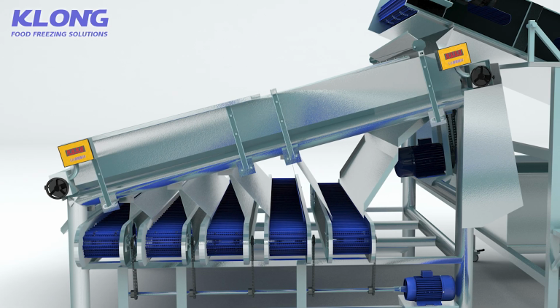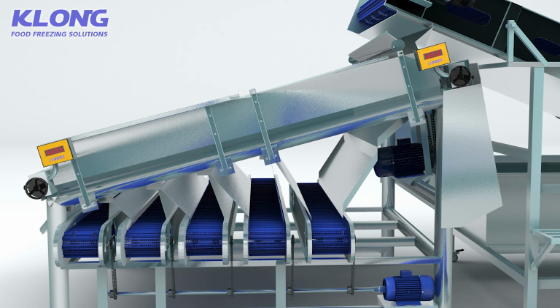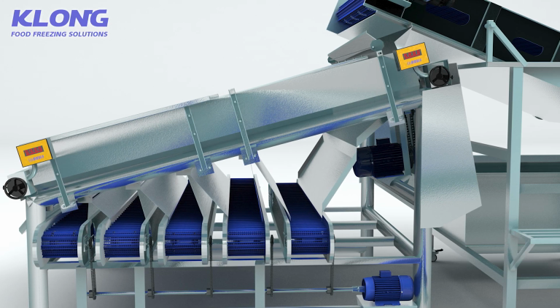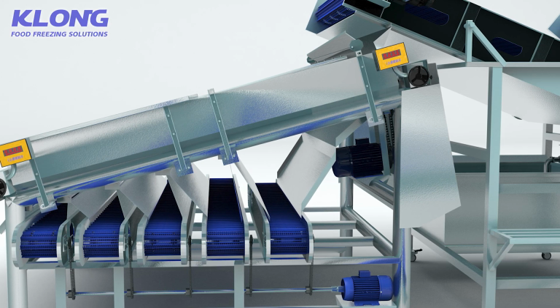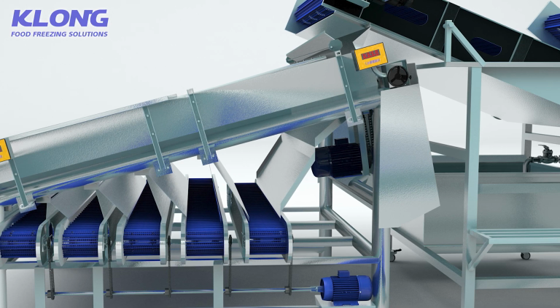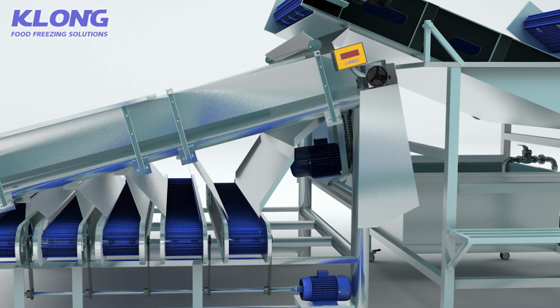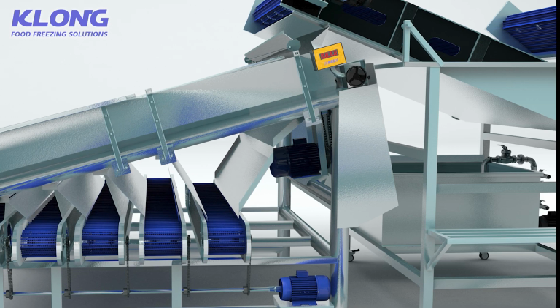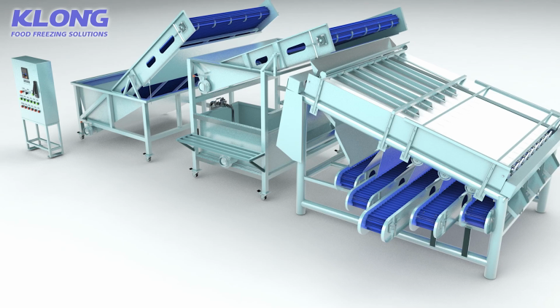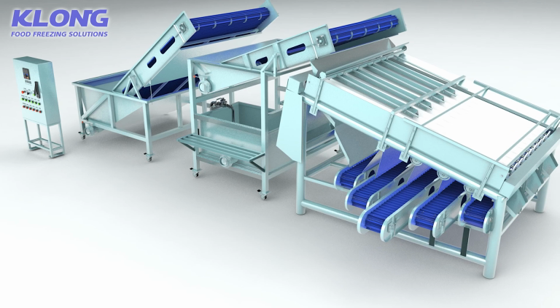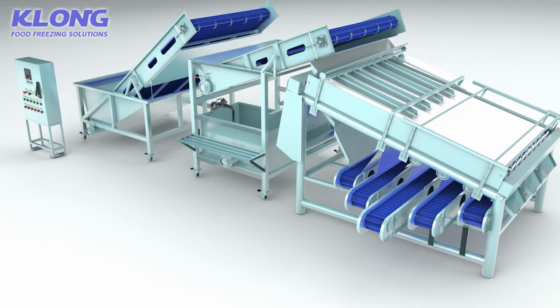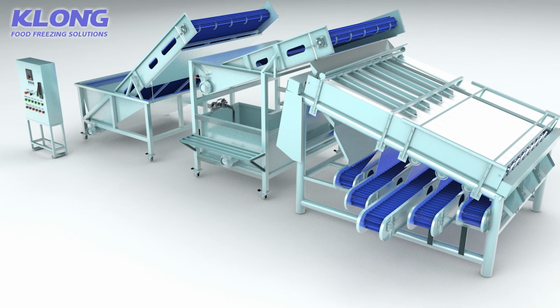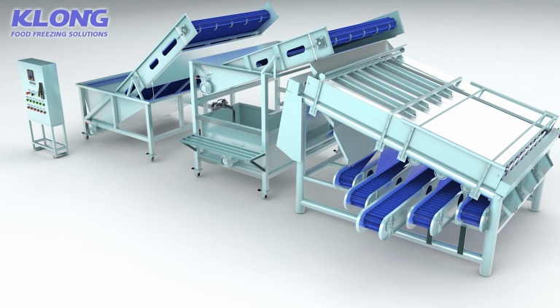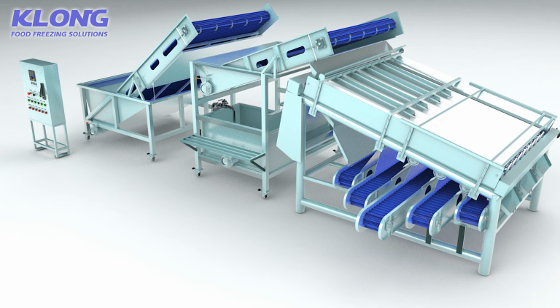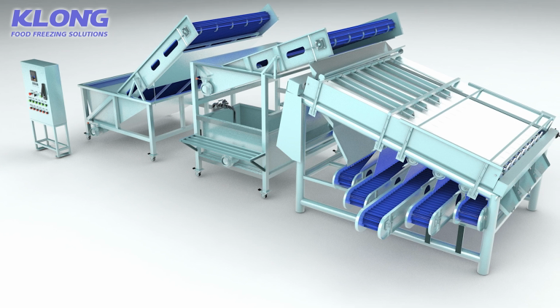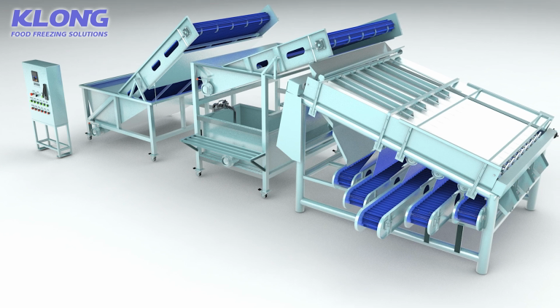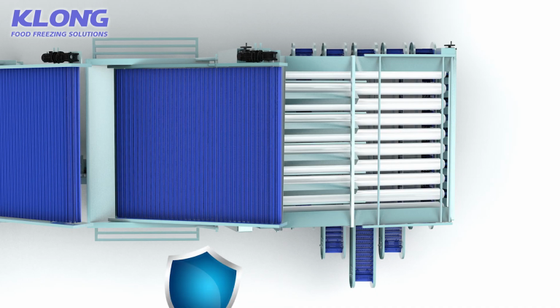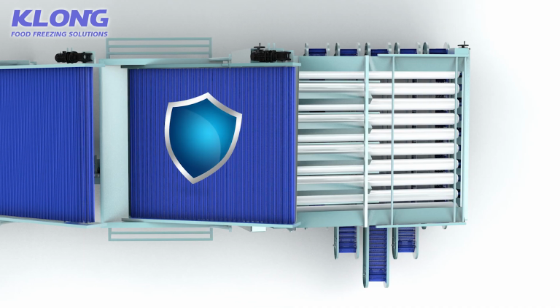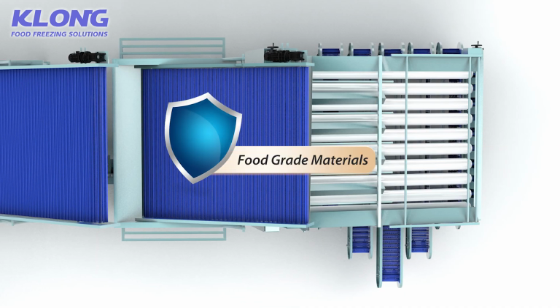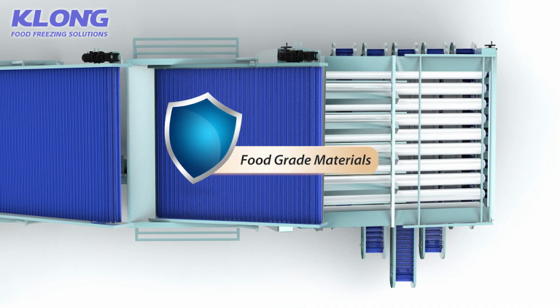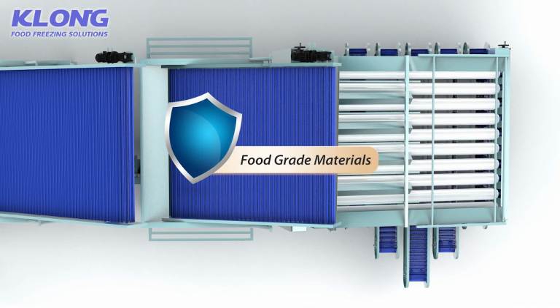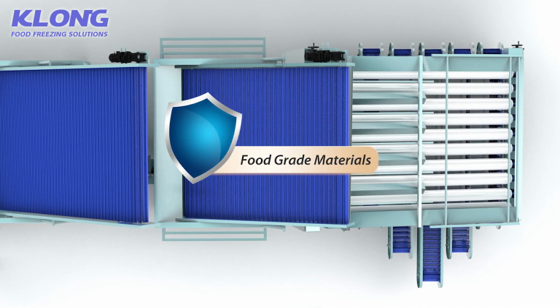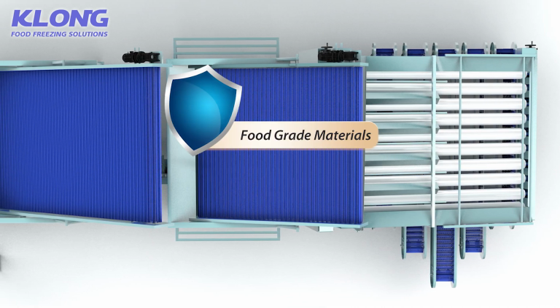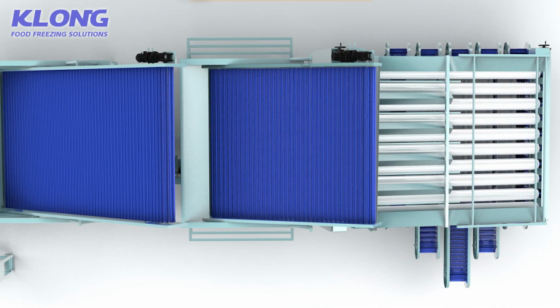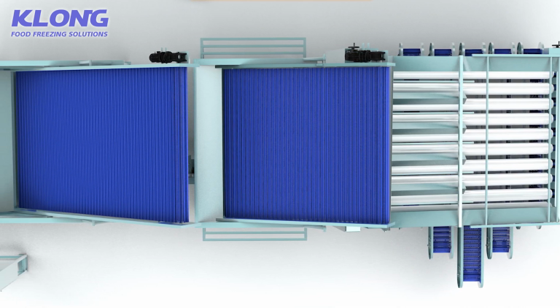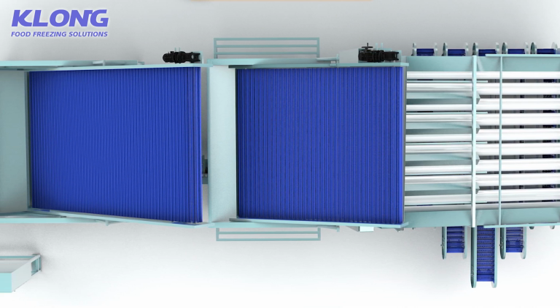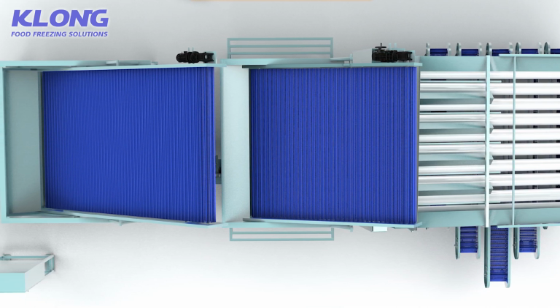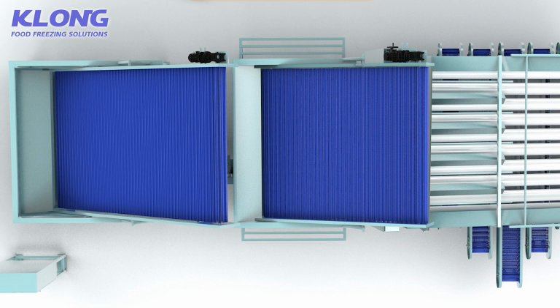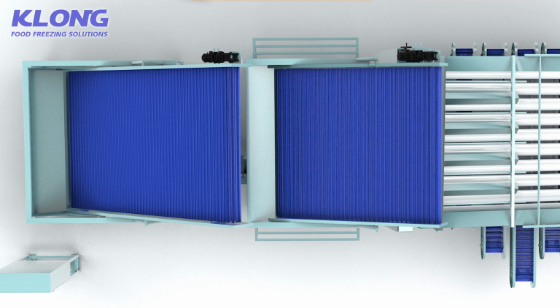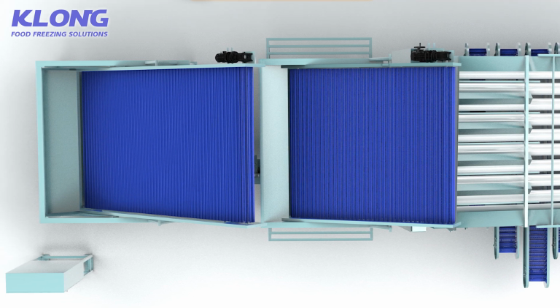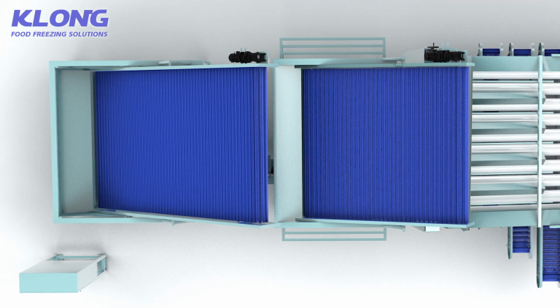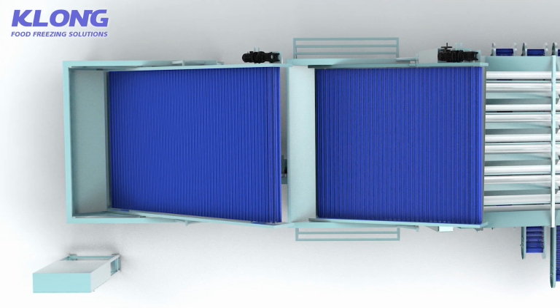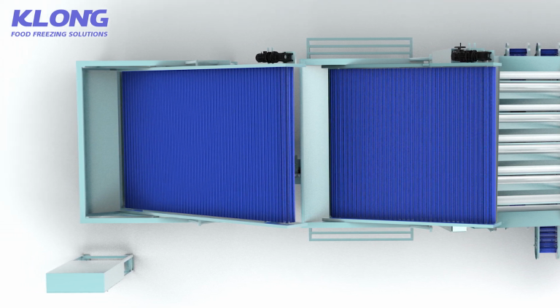The material conveyor and material covering conveyor are all made of food grade plastic, ensuring no pollution to the food and meeting meat food sanitation requirements.